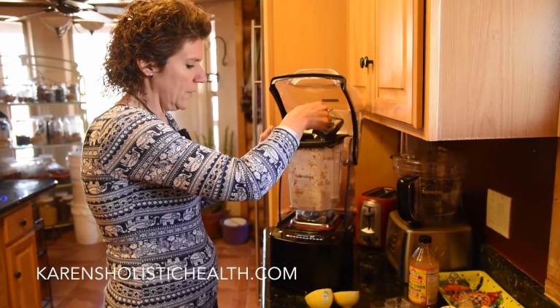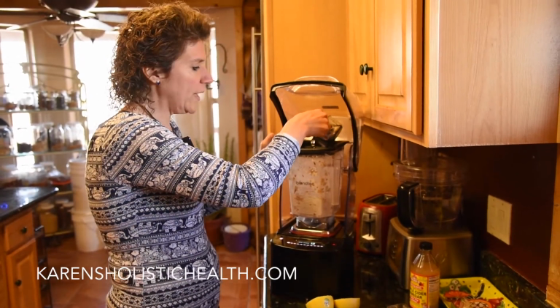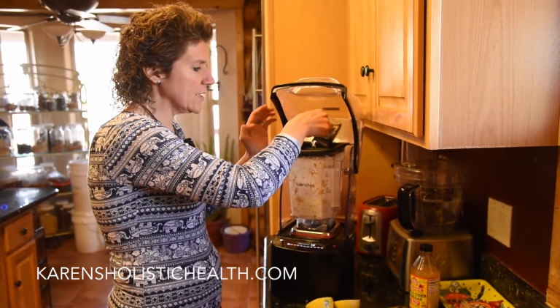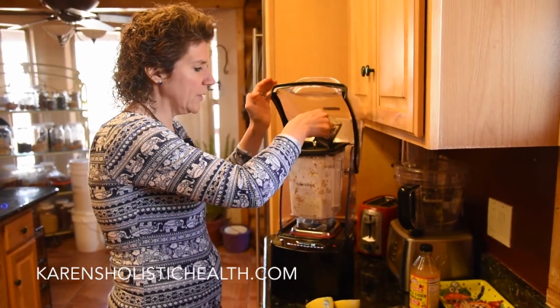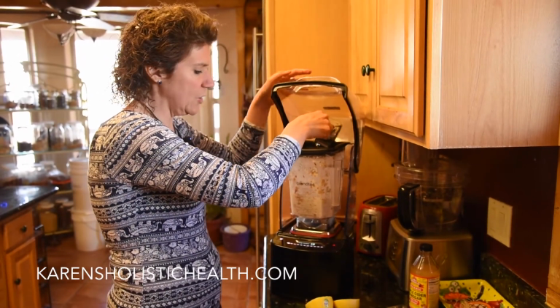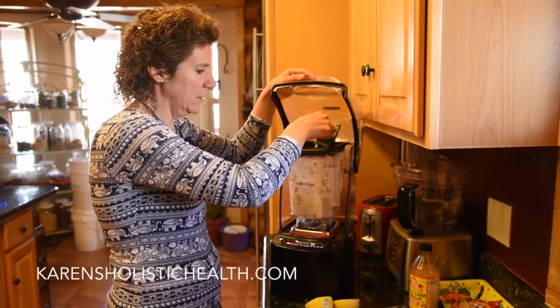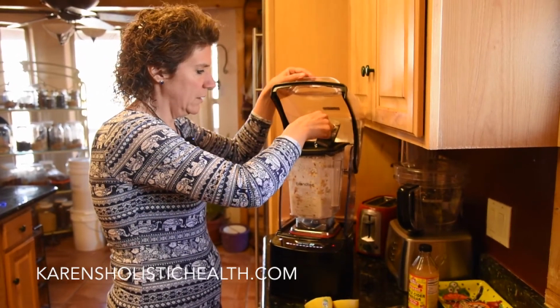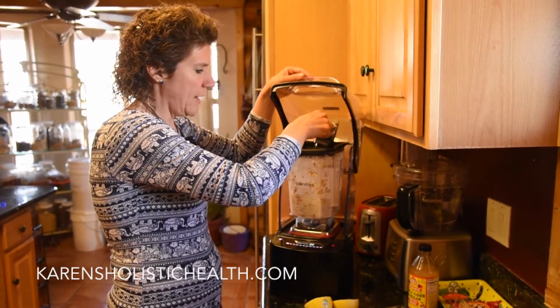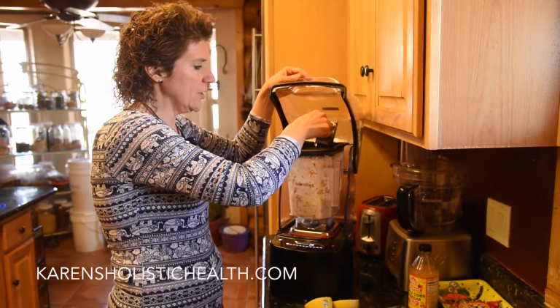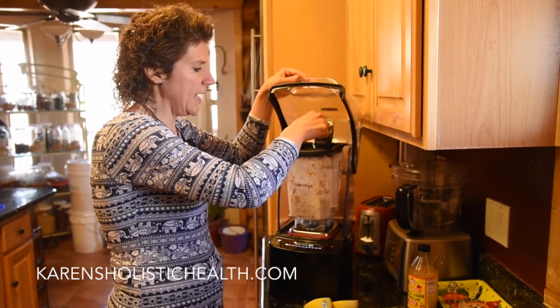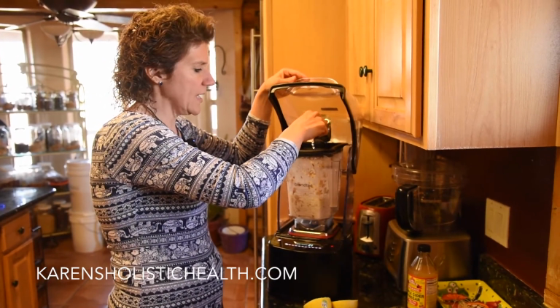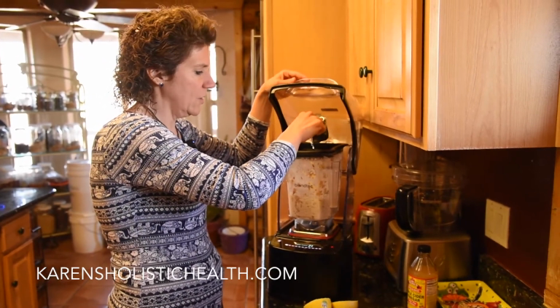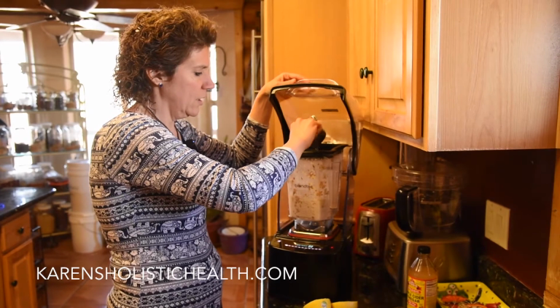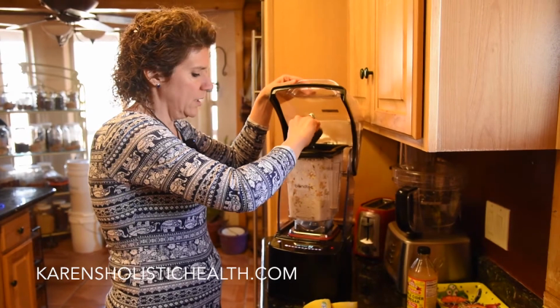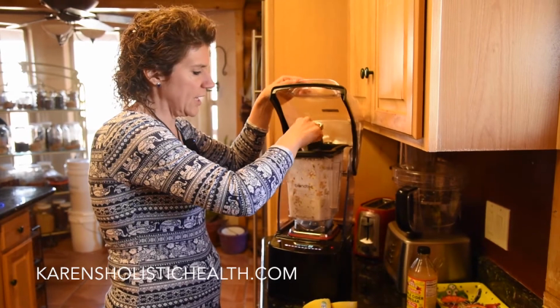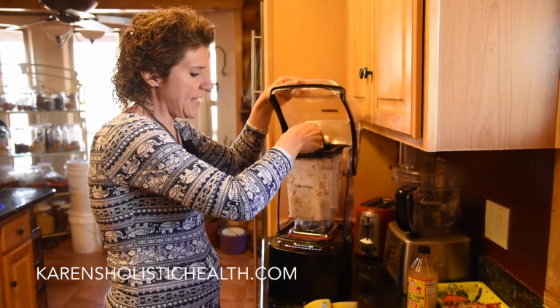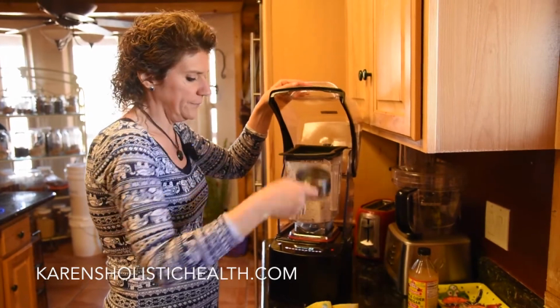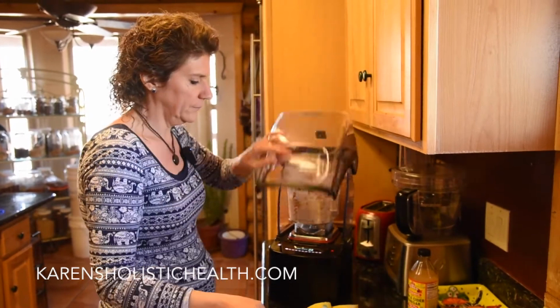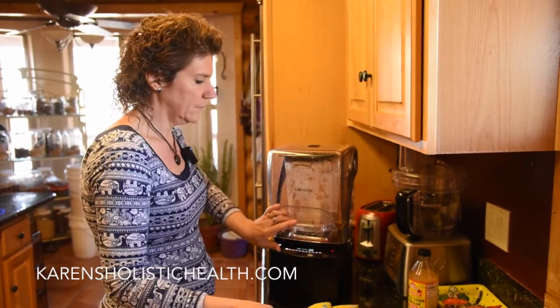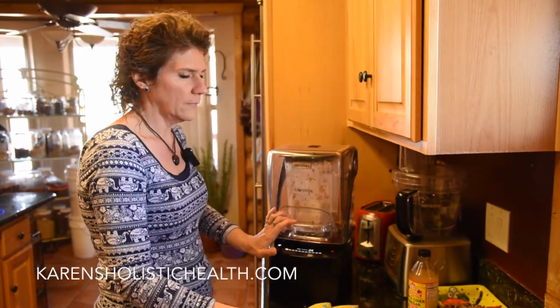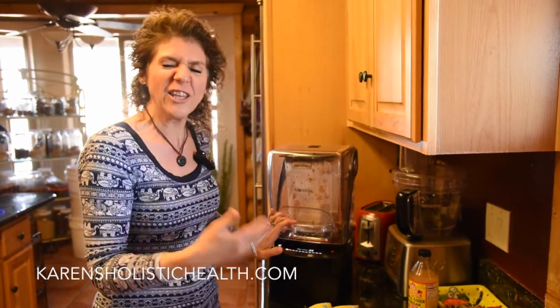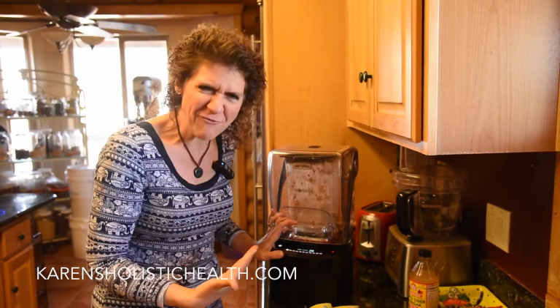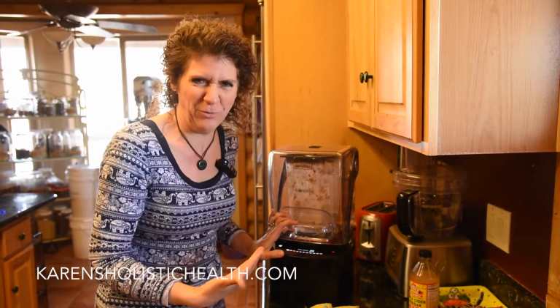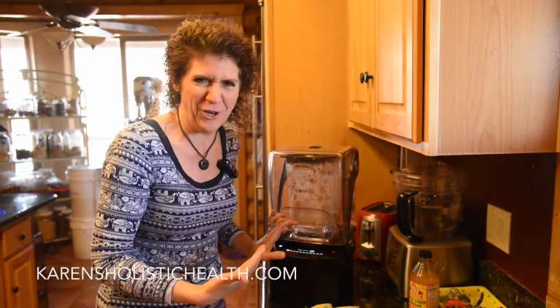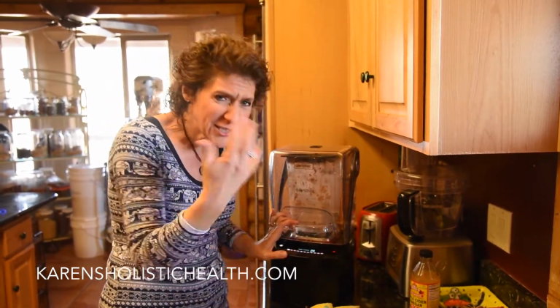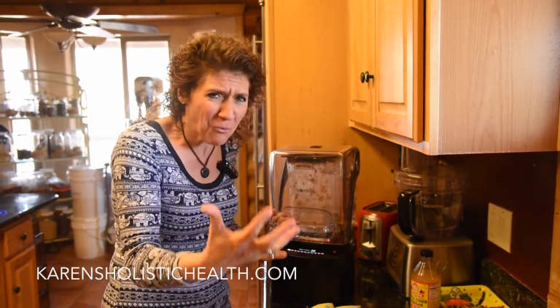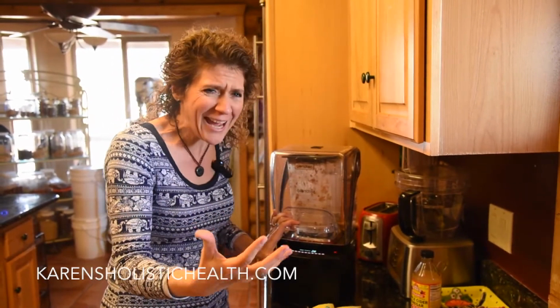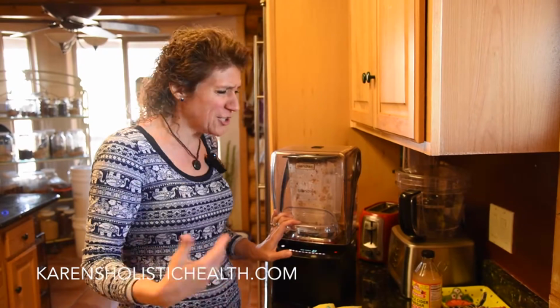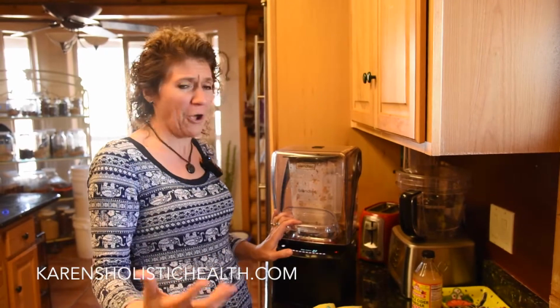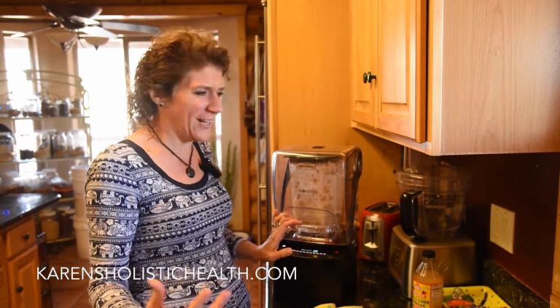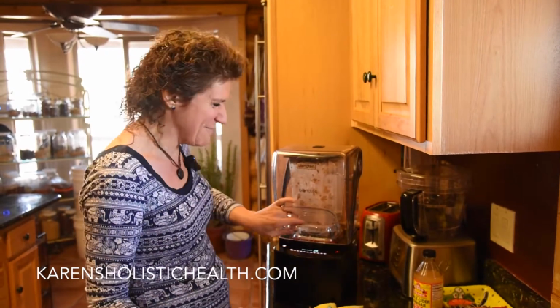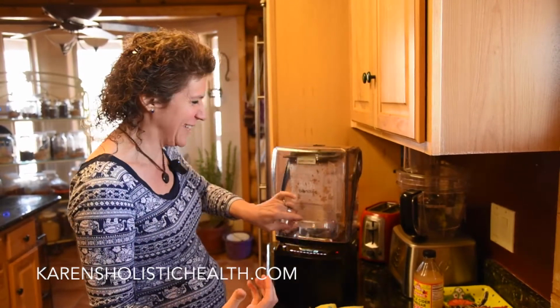Do you want to hear something really cool? Check this out — I love this blender. It is so quiet. I can talk over it. It's amazing.